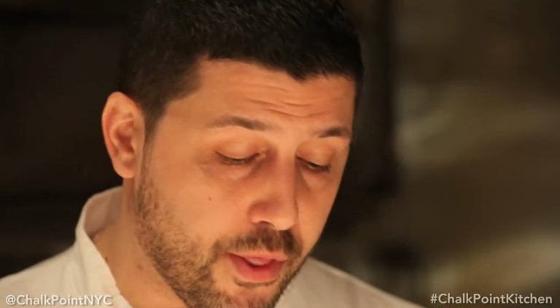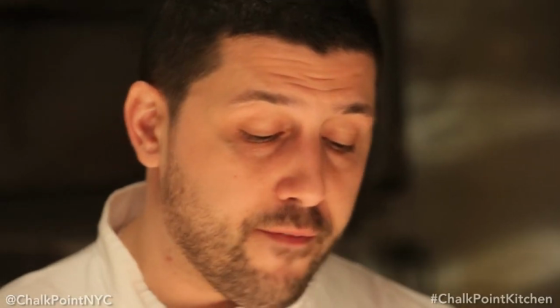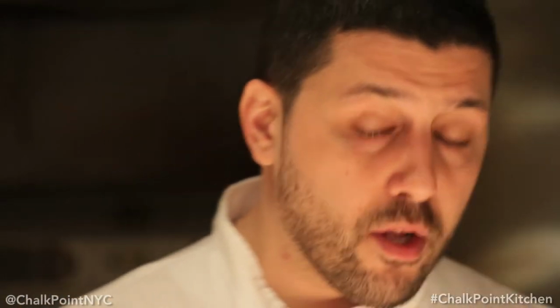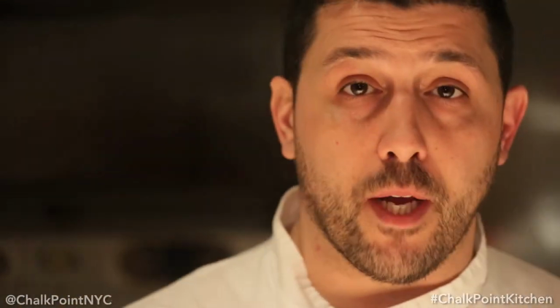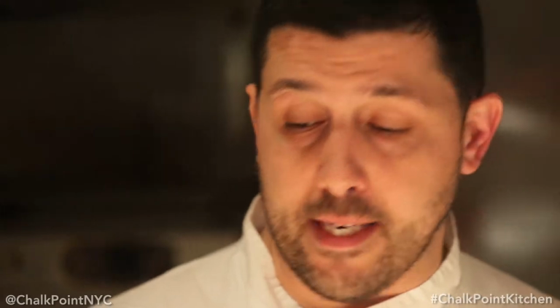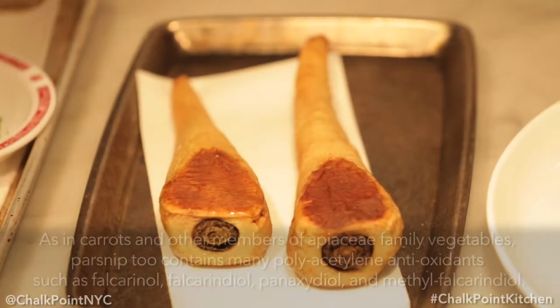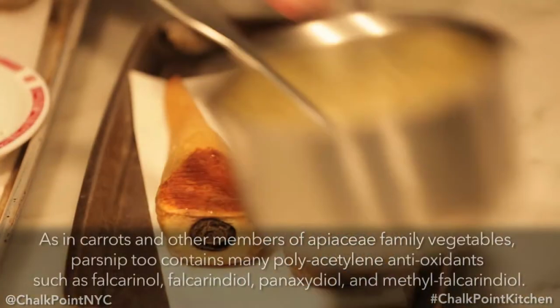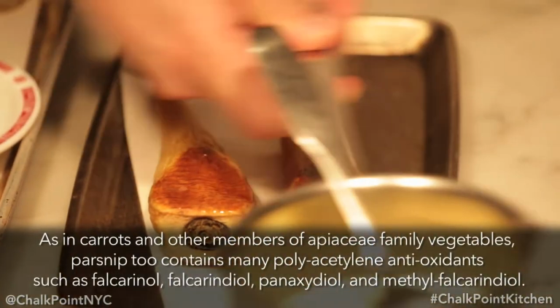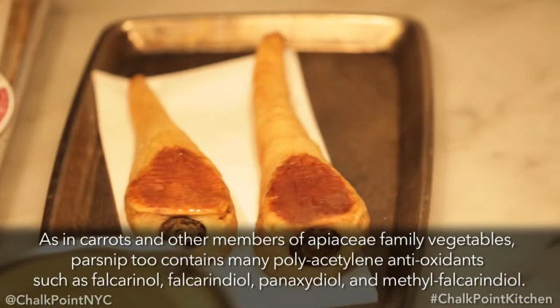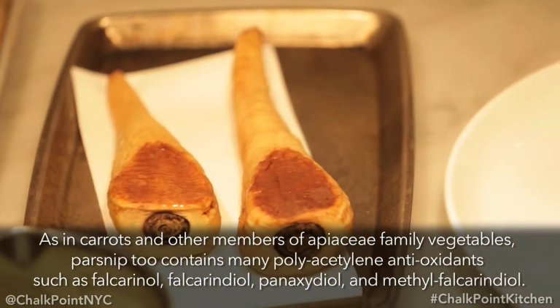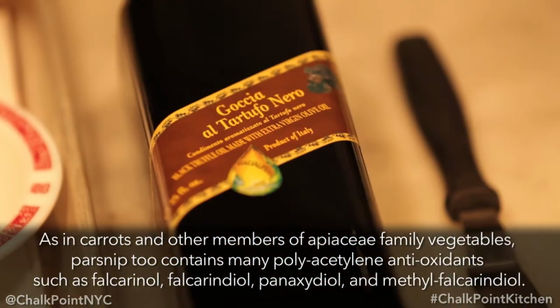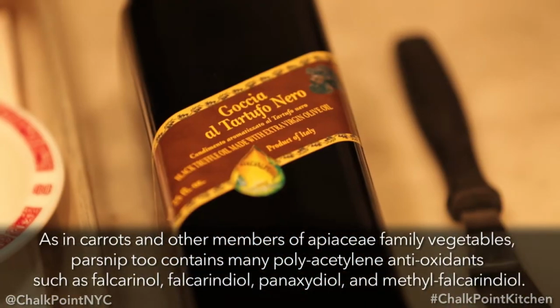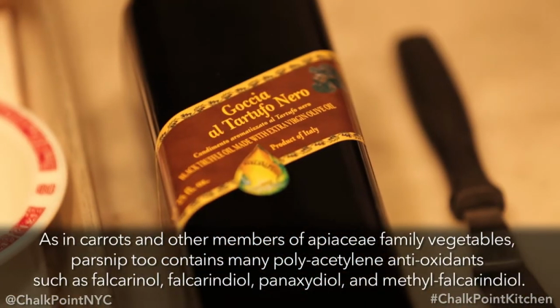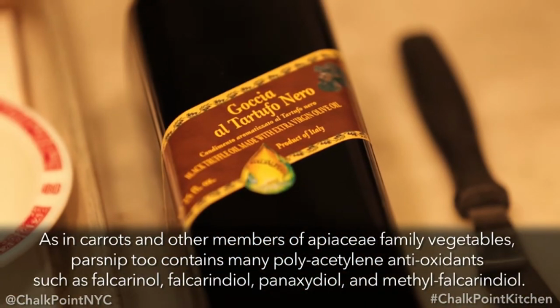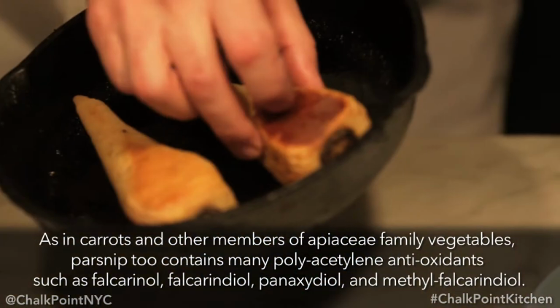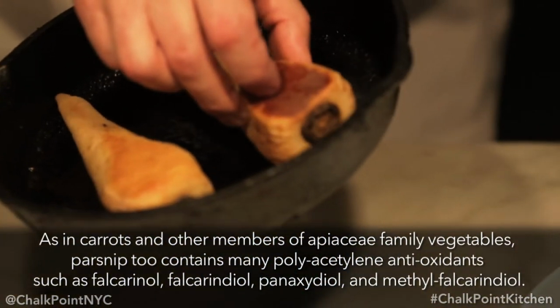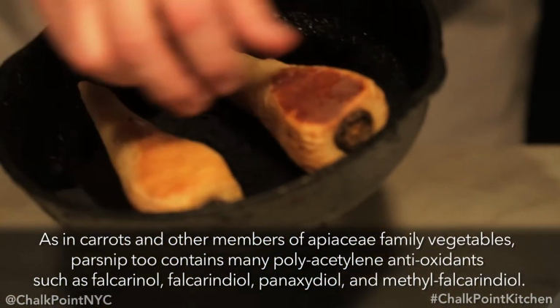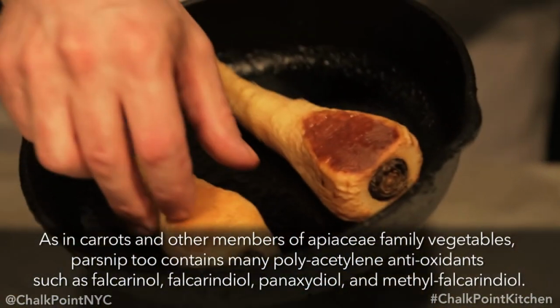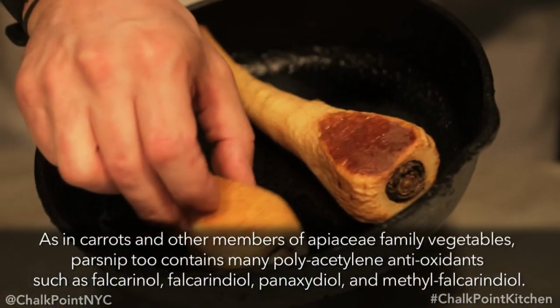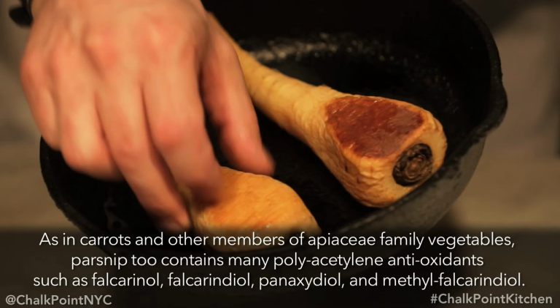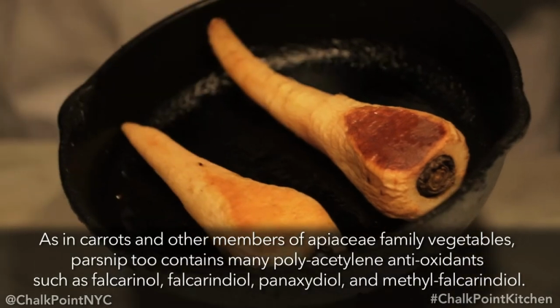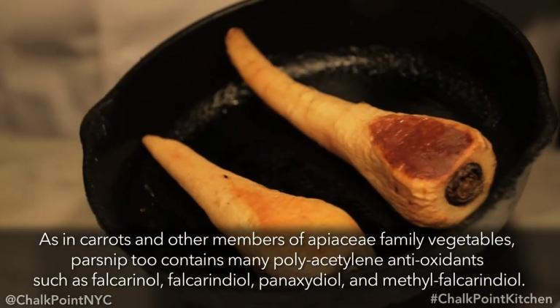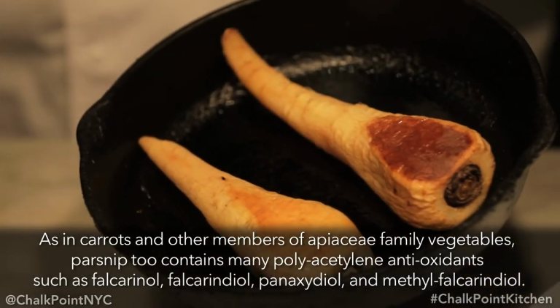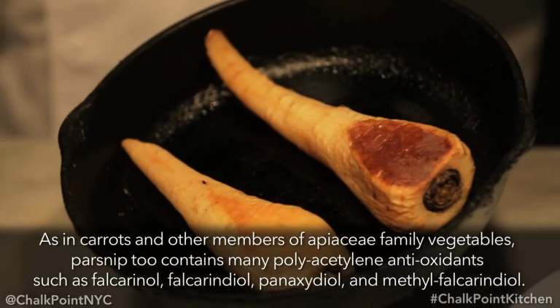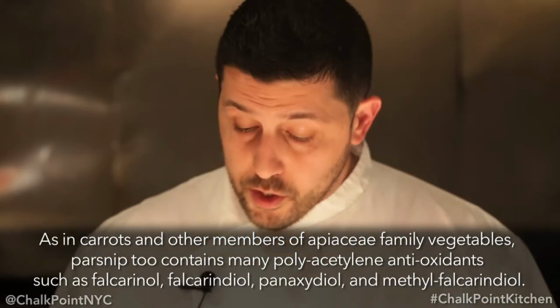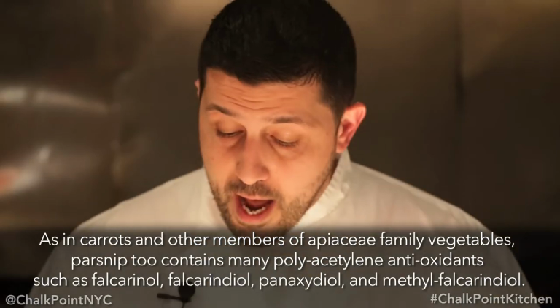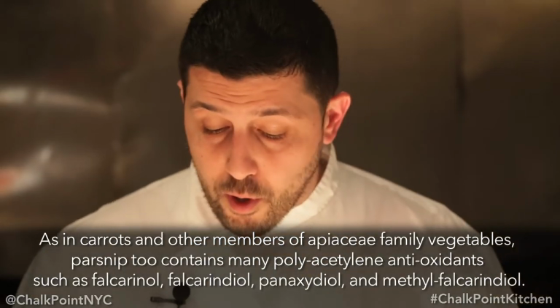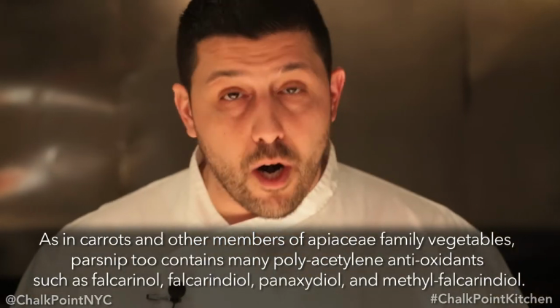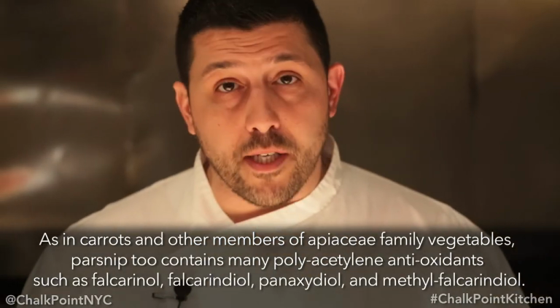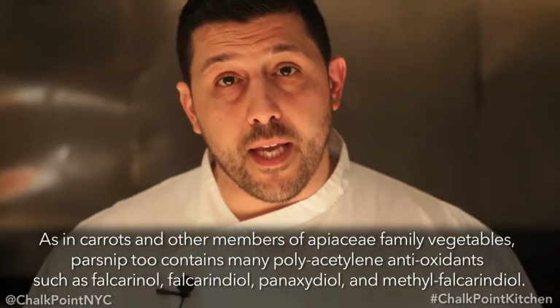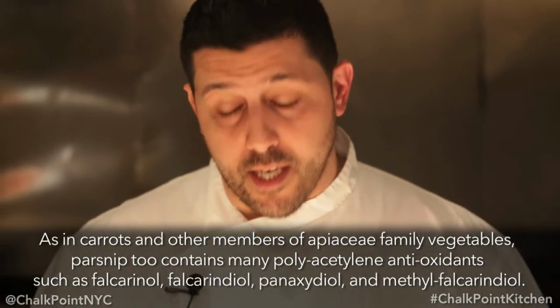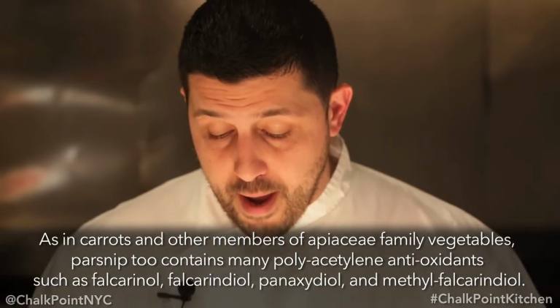The third and final cooking process is just take a little bit of olive oil and place the parsnips in the cast iron pan. Now we've roasted our parsnip in the cast iron pan.